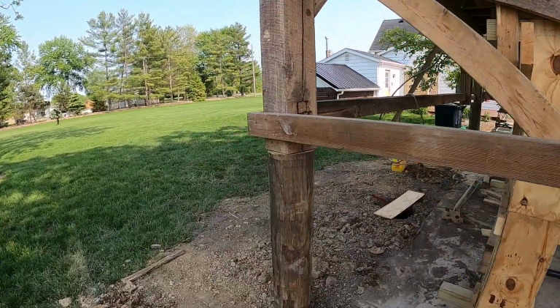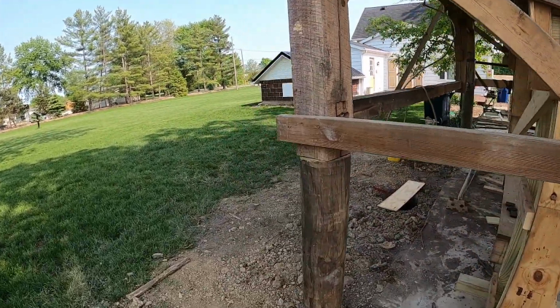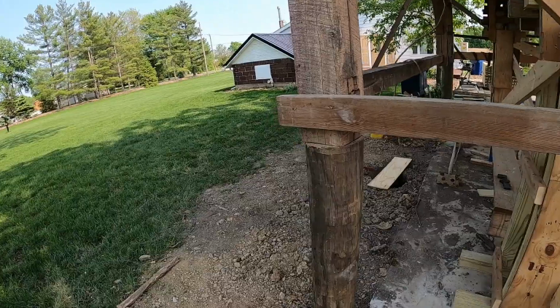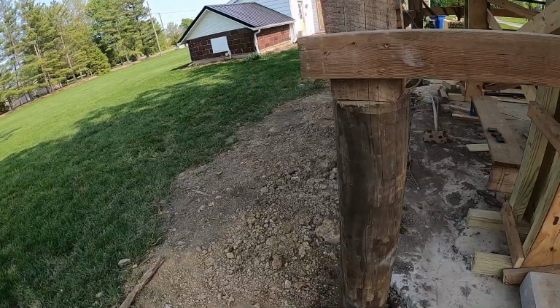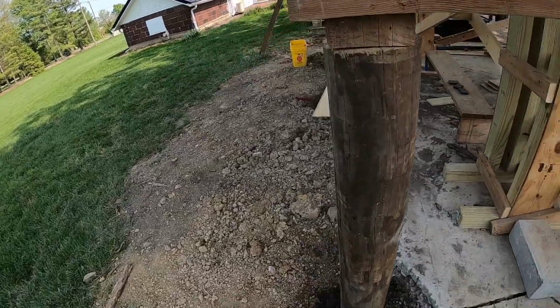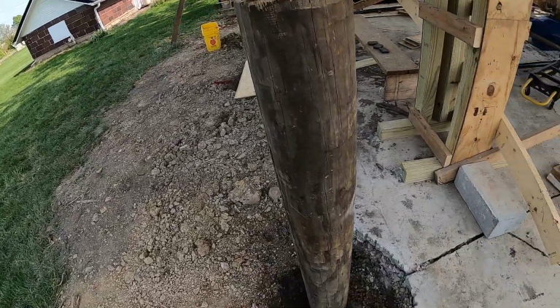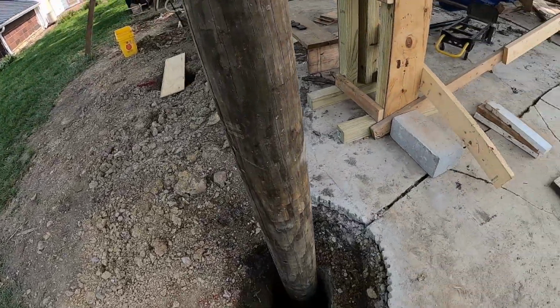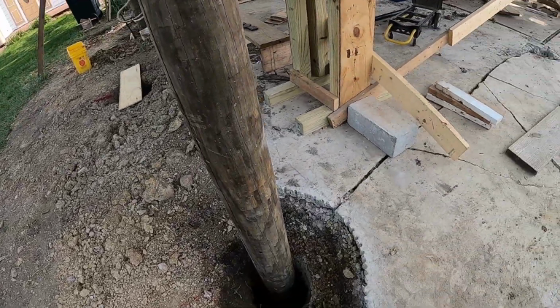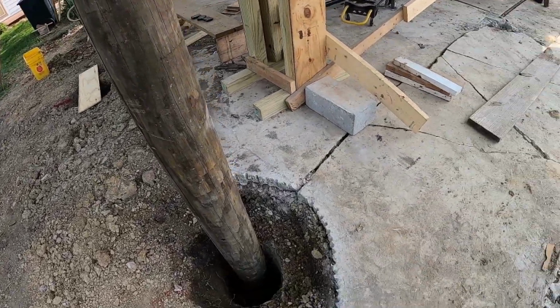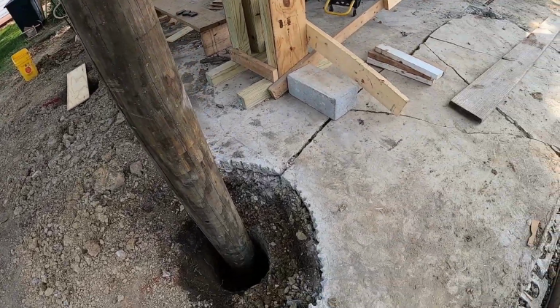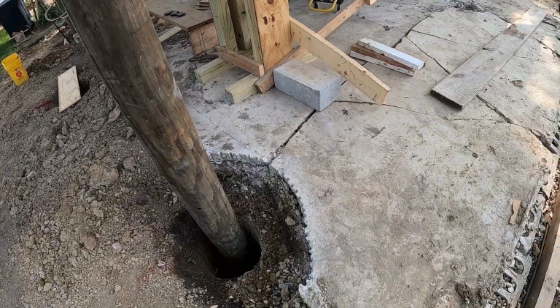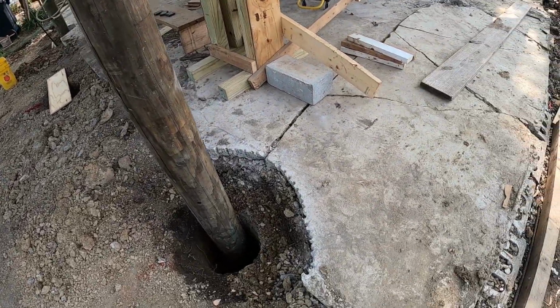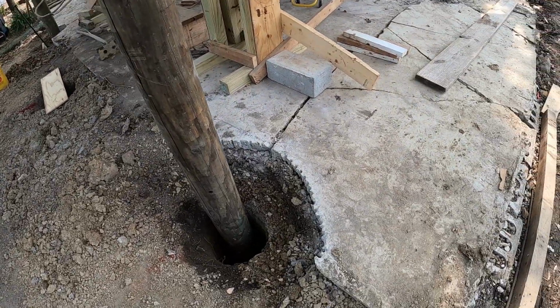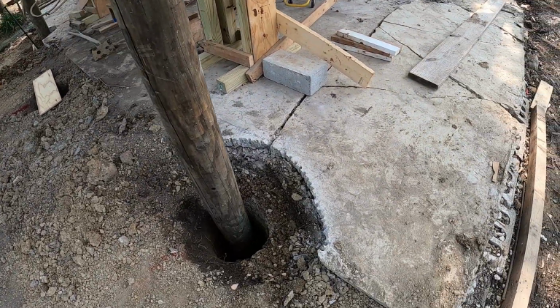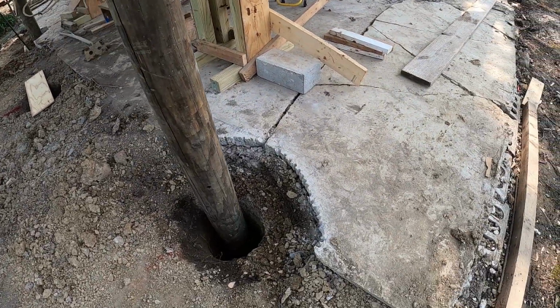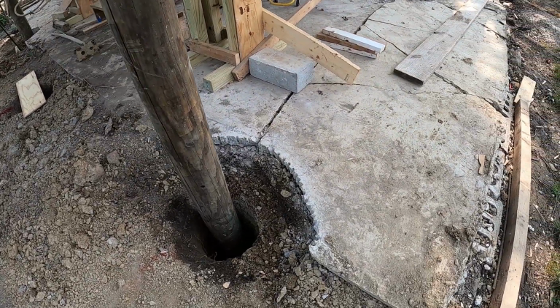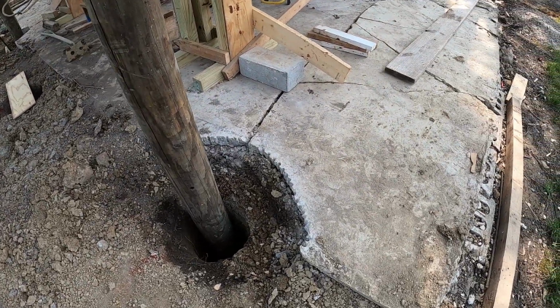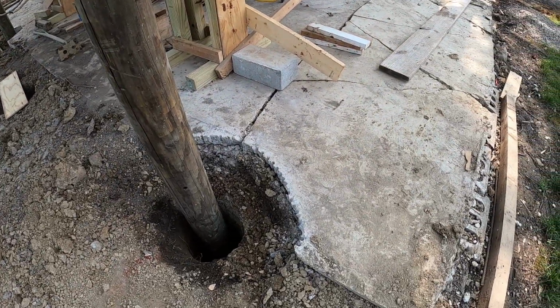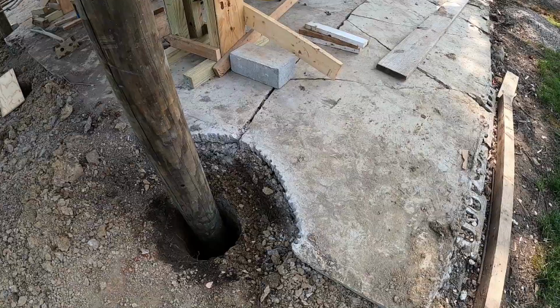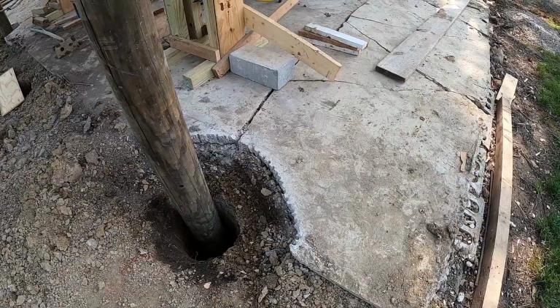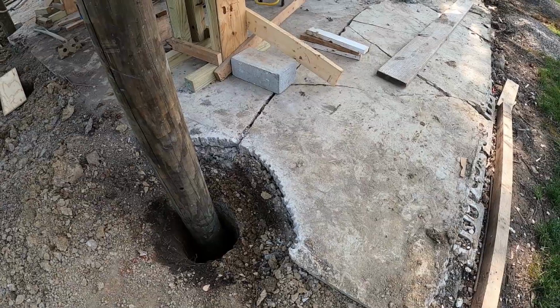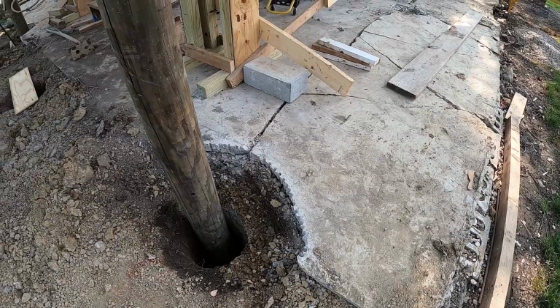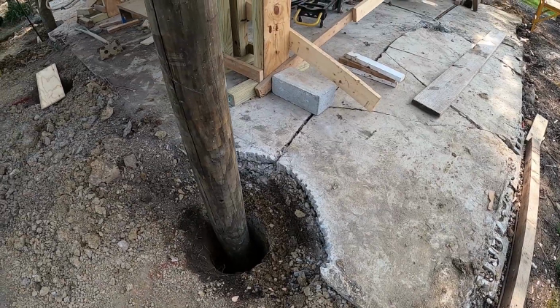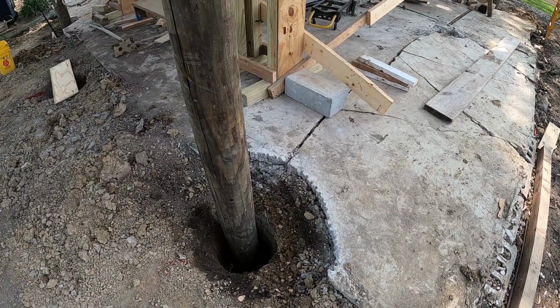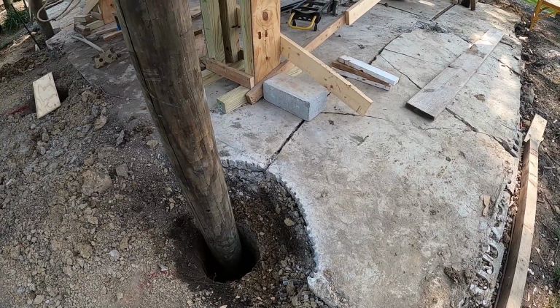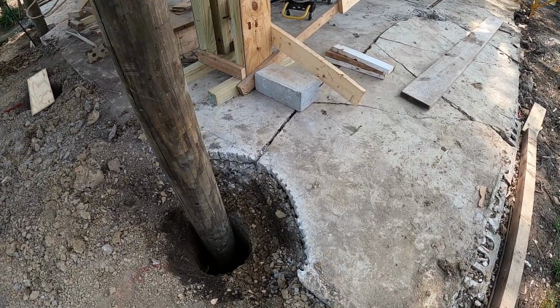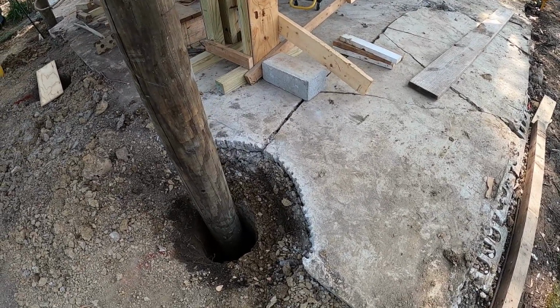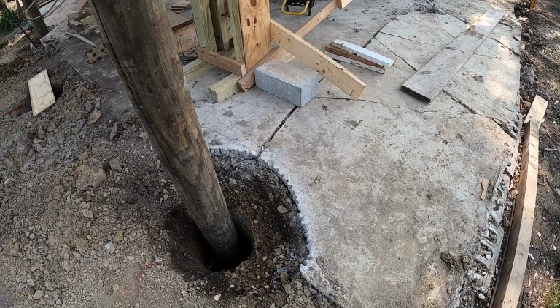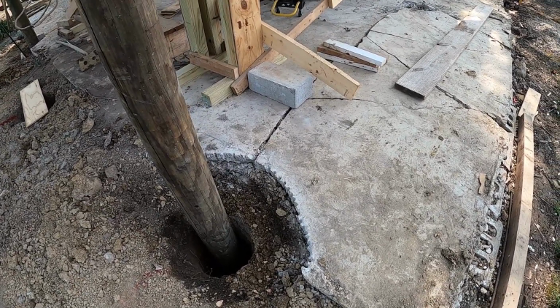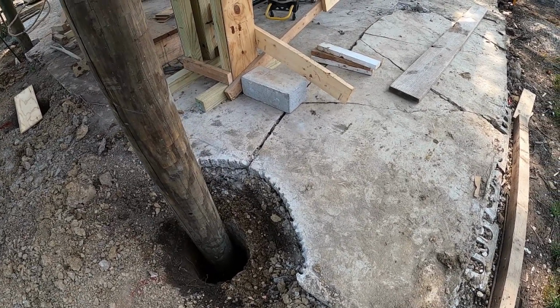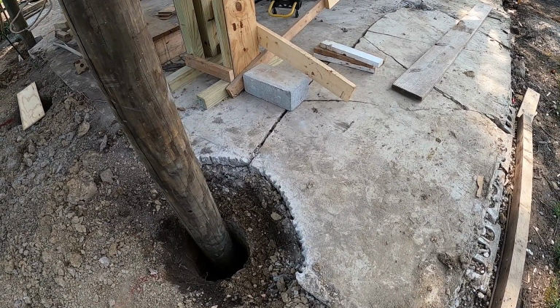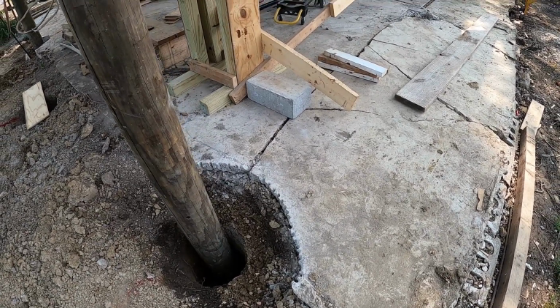You can see how we had to chisel that concrete away to dig the holes and everything — that was a pretty good job in itself.